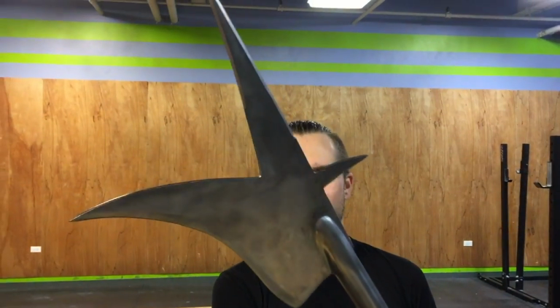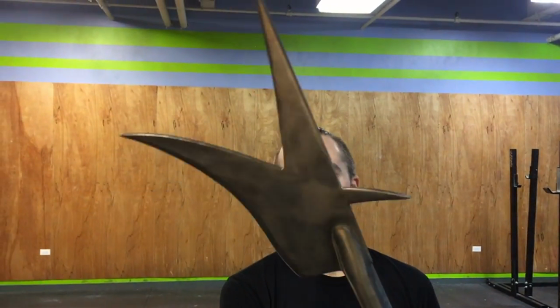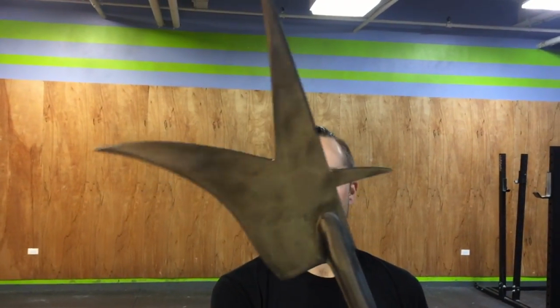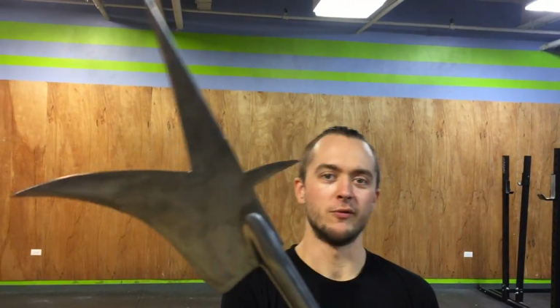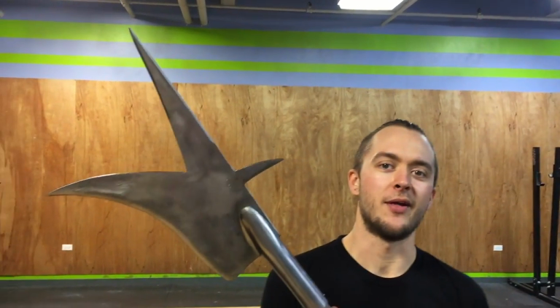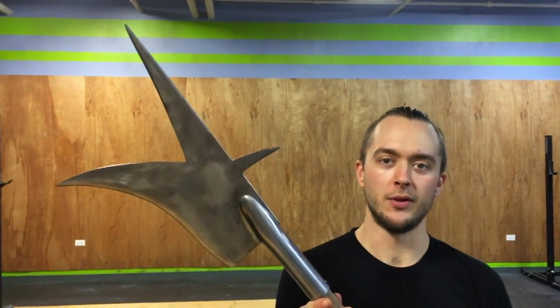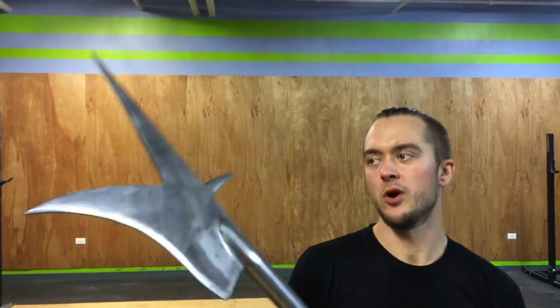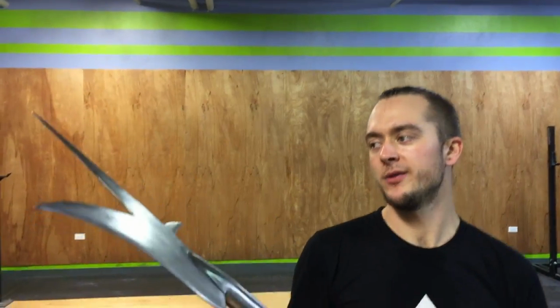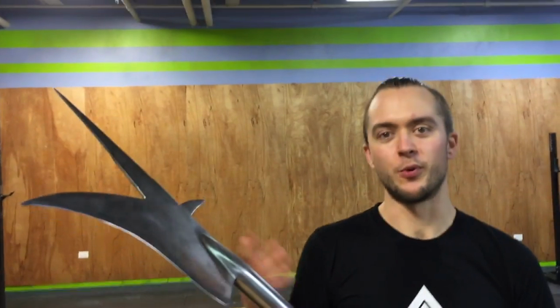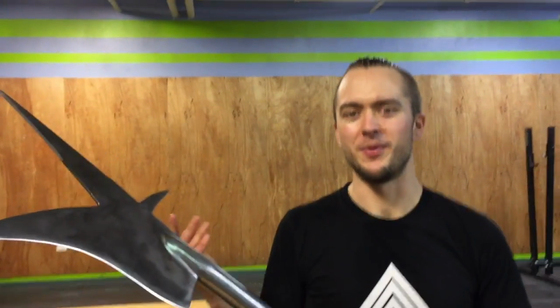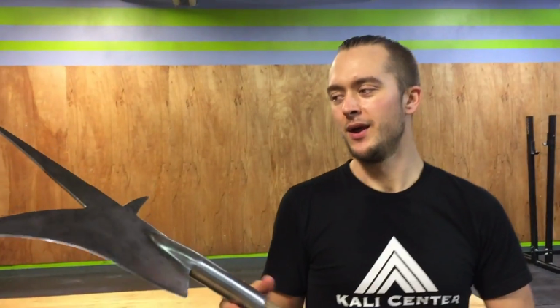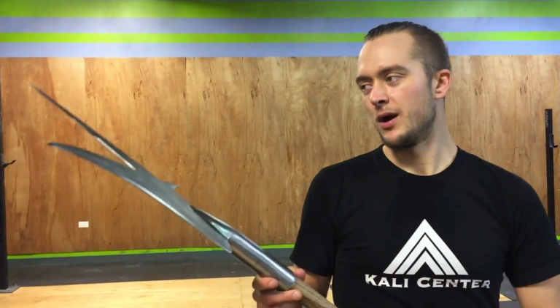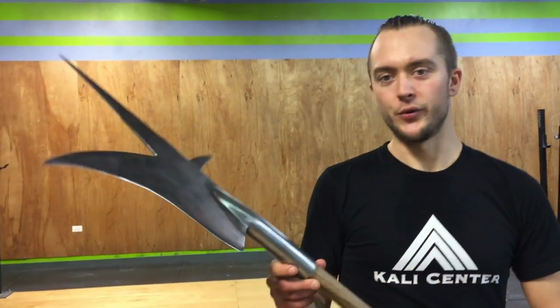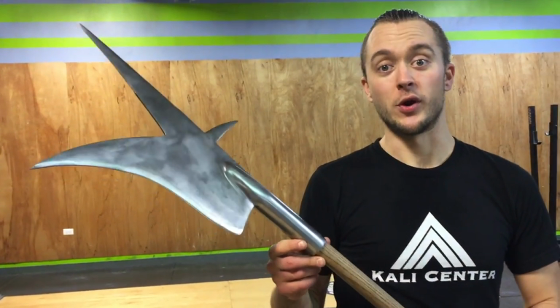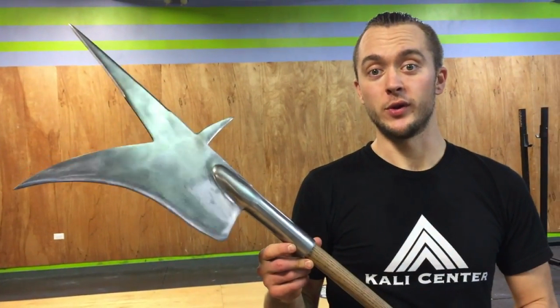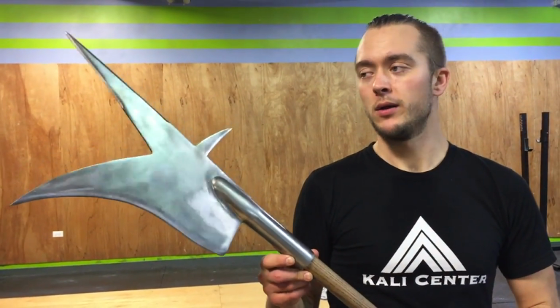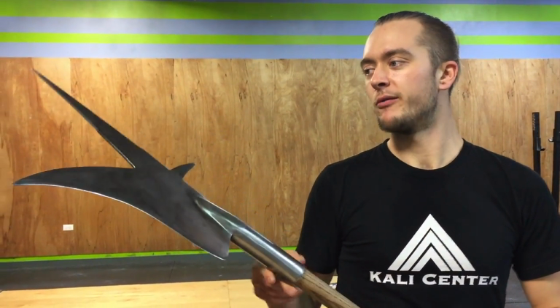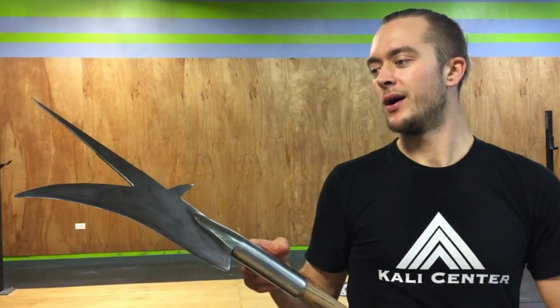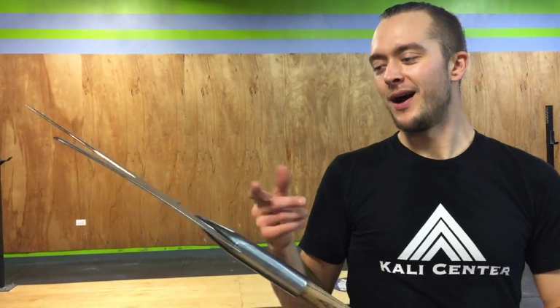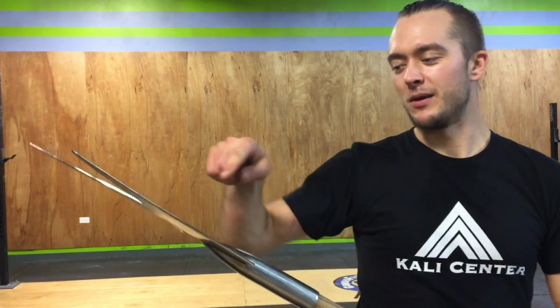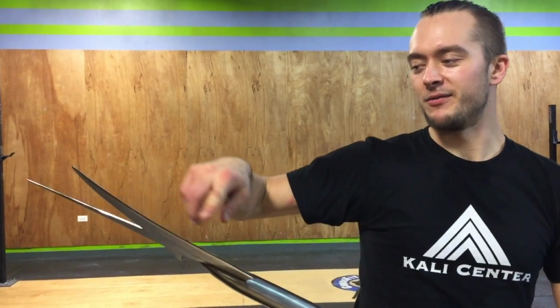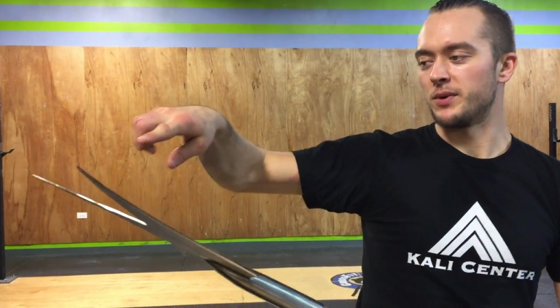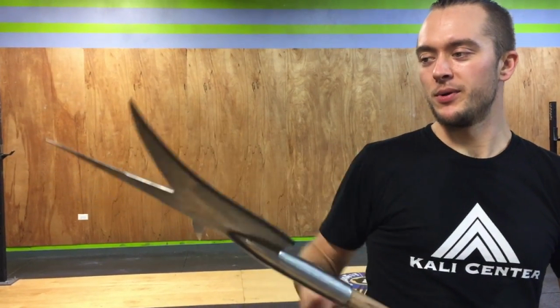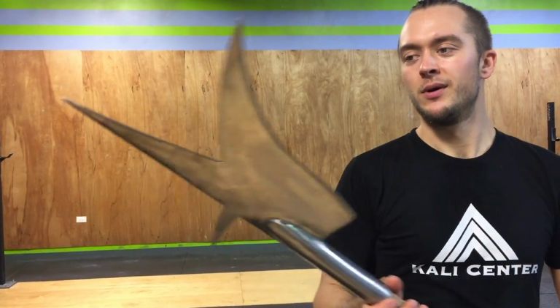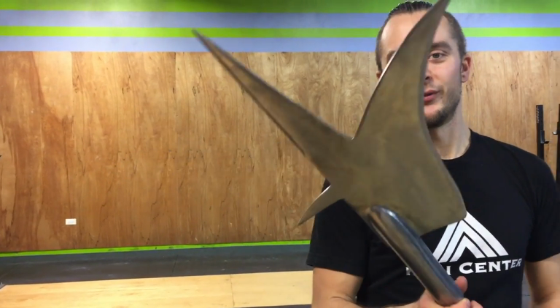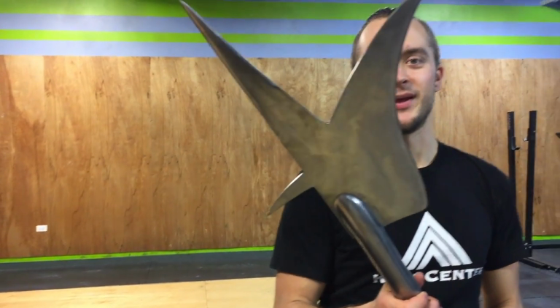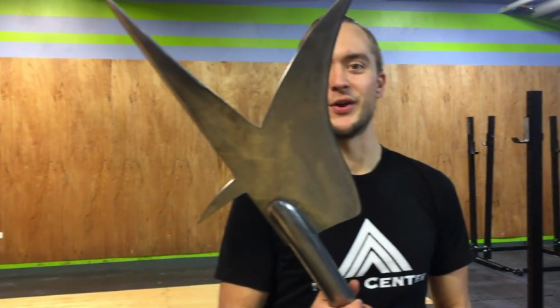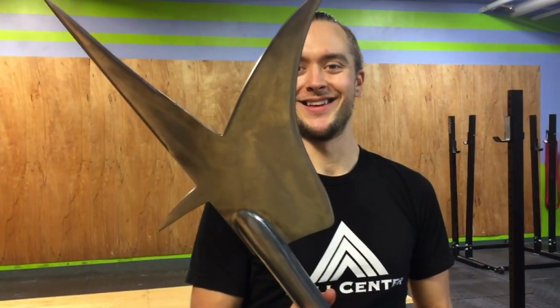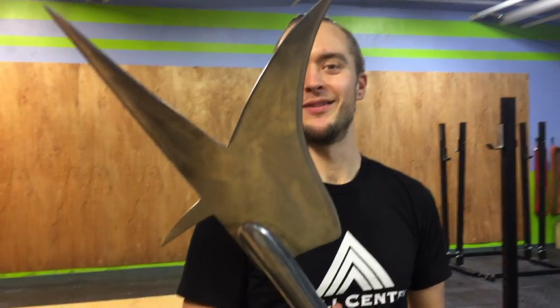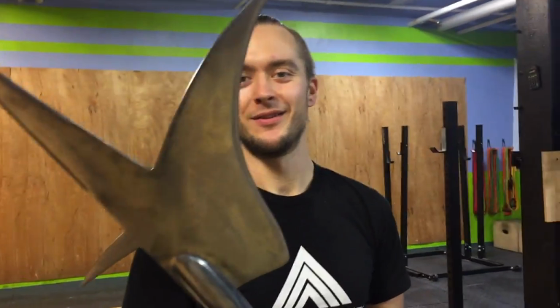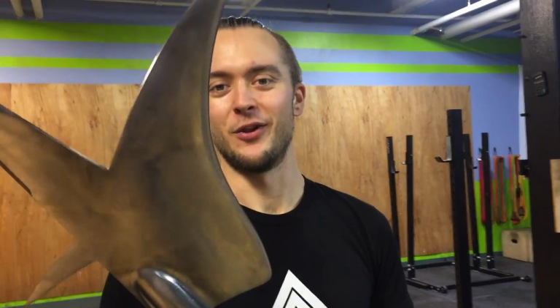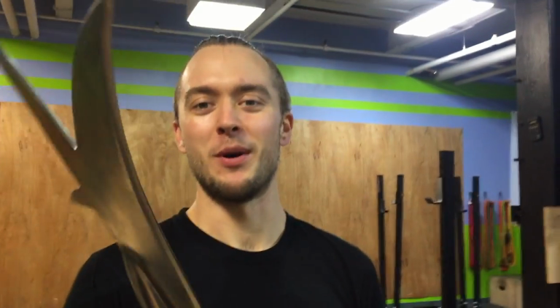I actually prefer this one over the Italian bill that Arms and Armor makes — just personal opinion. Both are constructed really well. However, I like being able to have a swept-up tip. It reminds me of a Ginunting, a Filipino weapon.